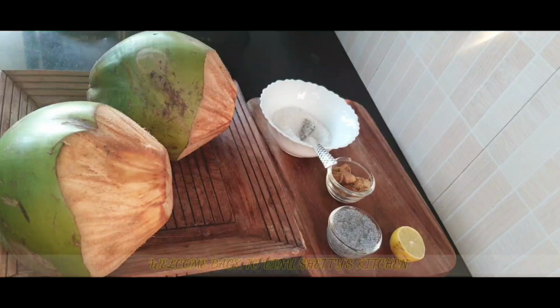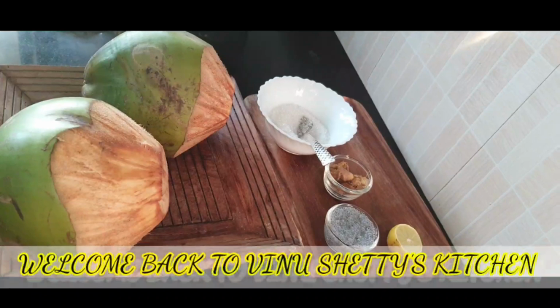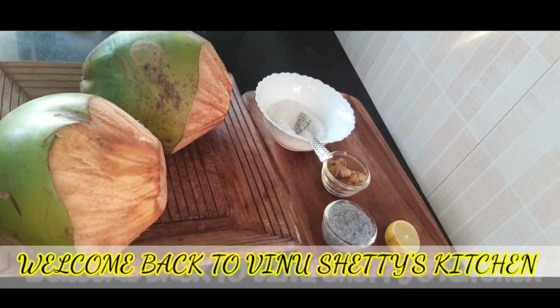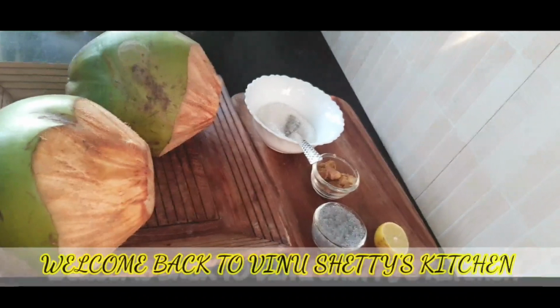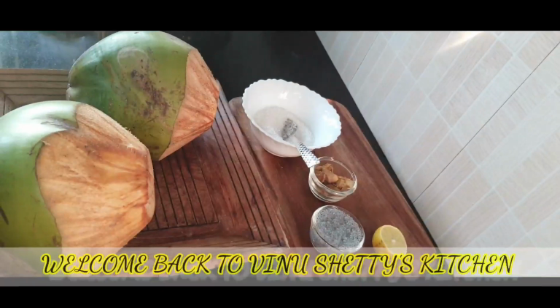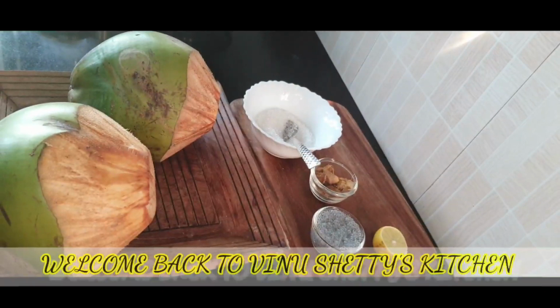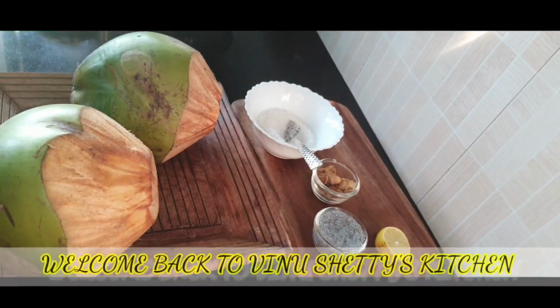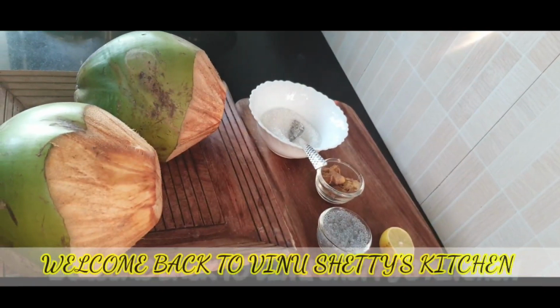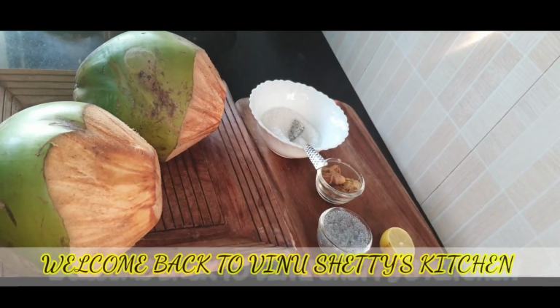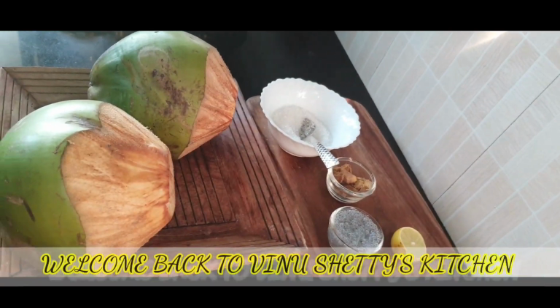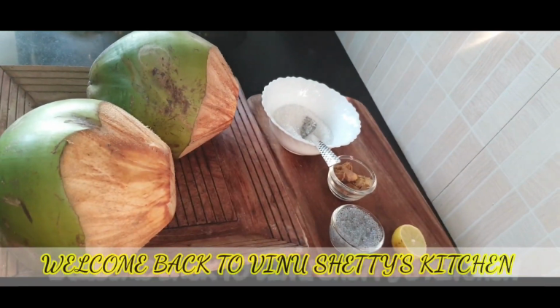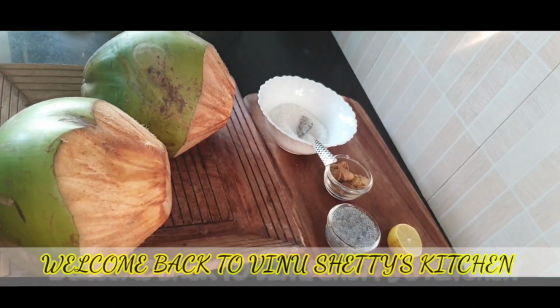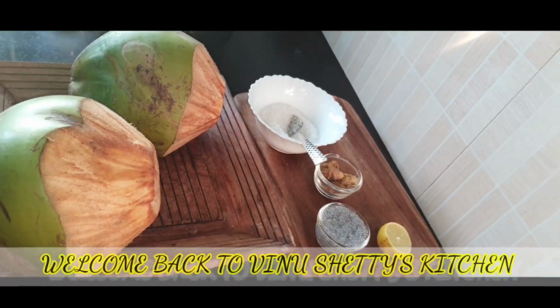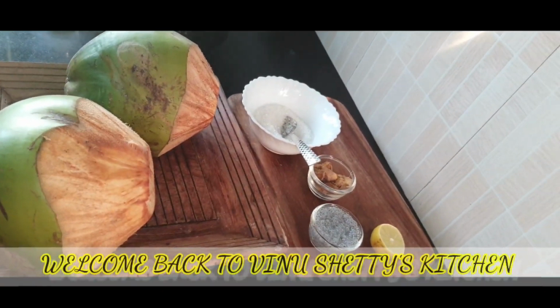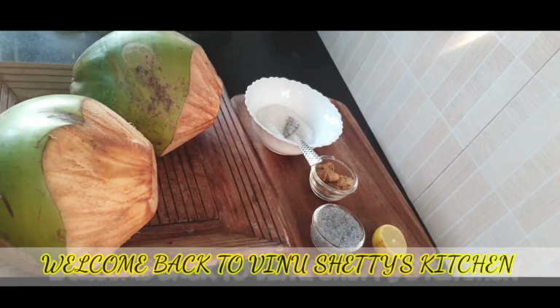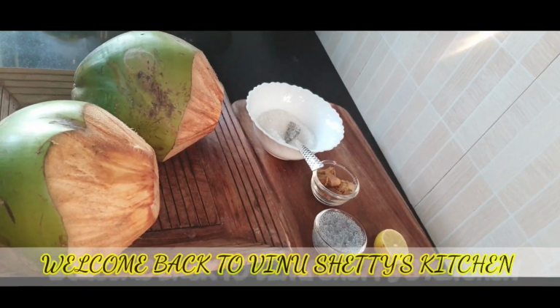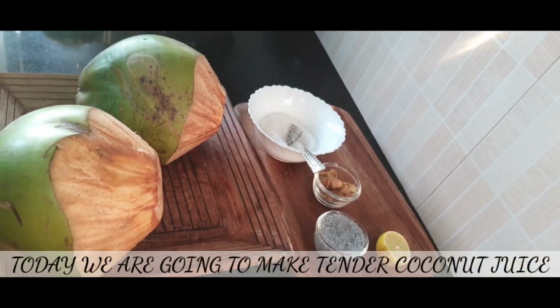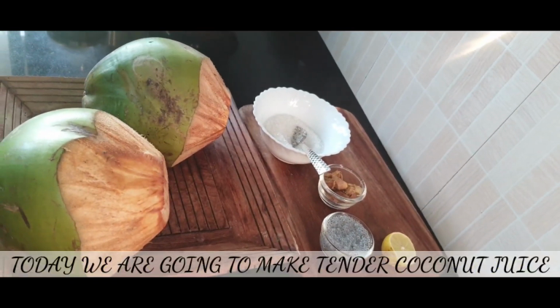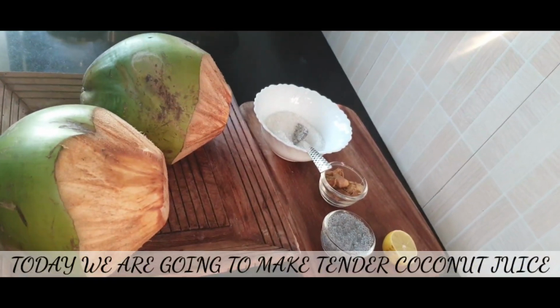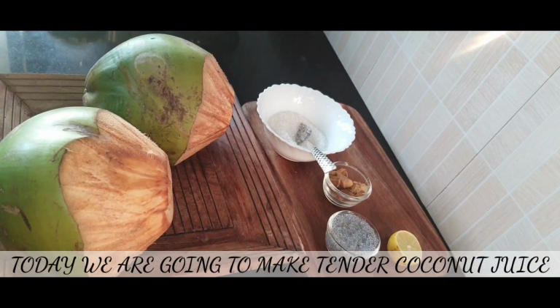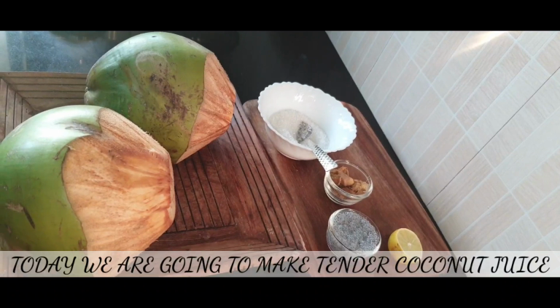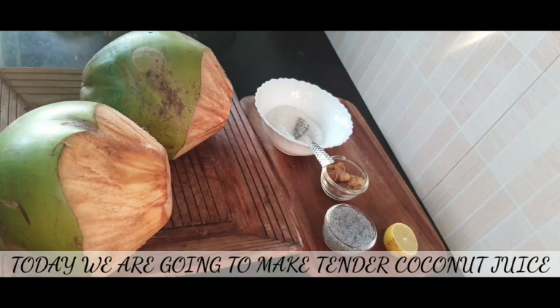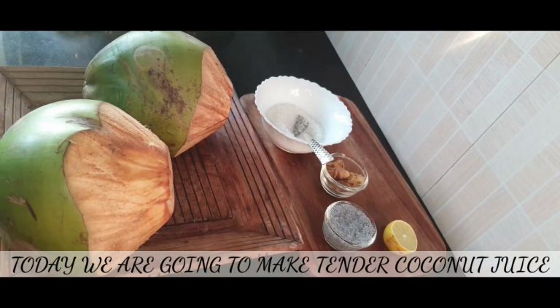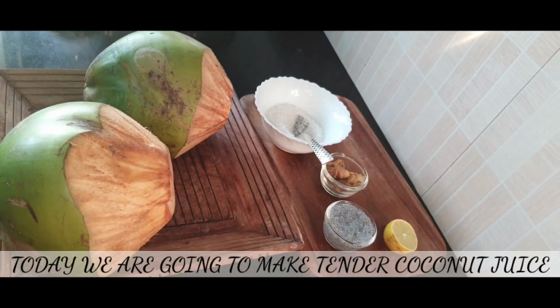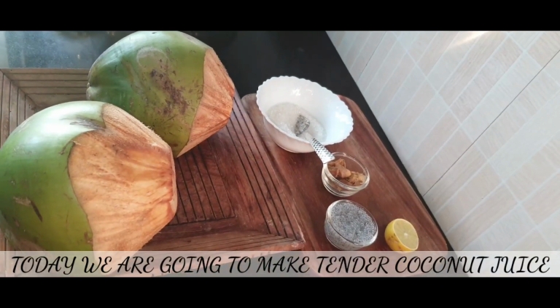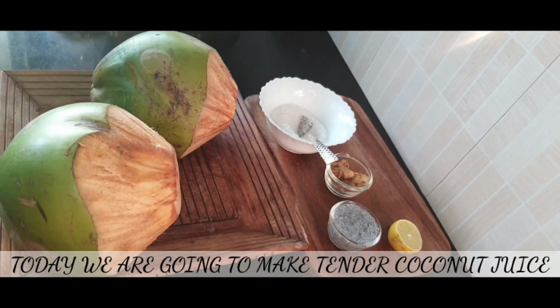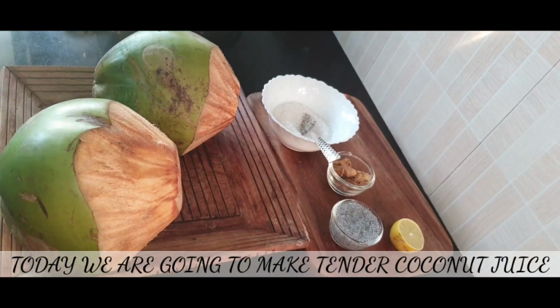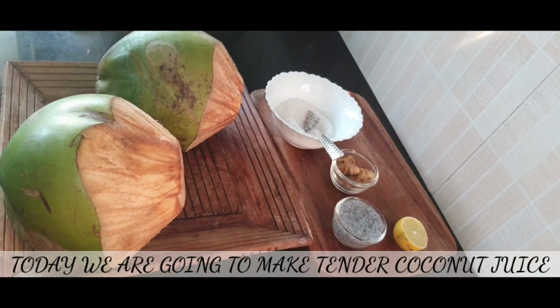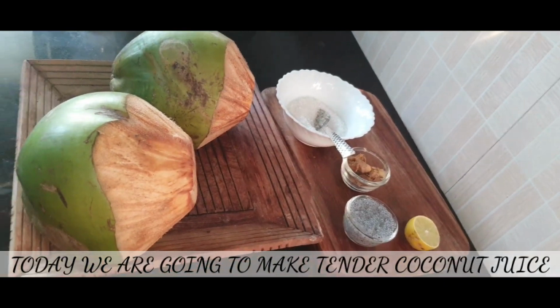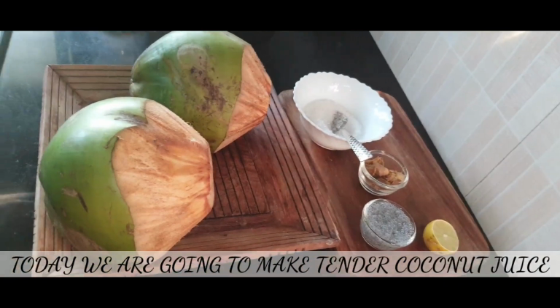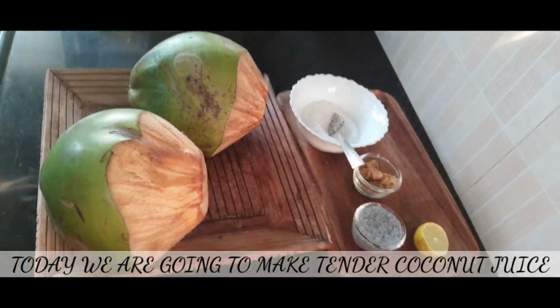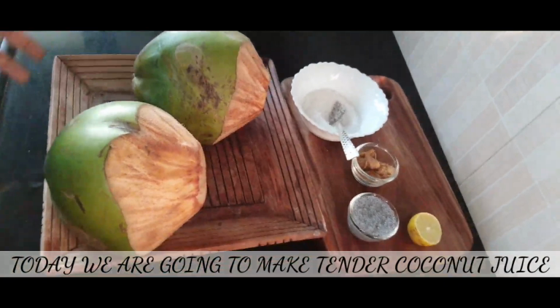Hello everyone, welcome back to Vinooshetti's Kitchen. Now I am going to make a healthy juice with tender coconut.